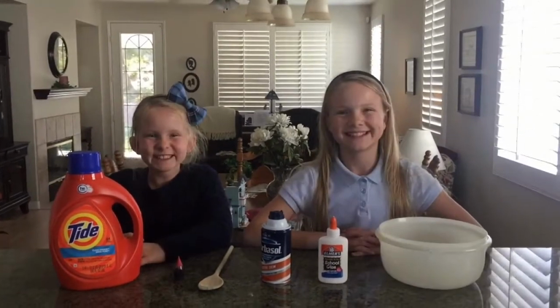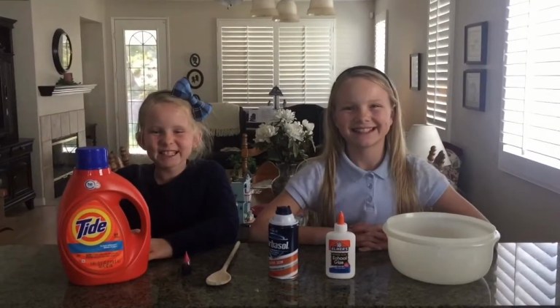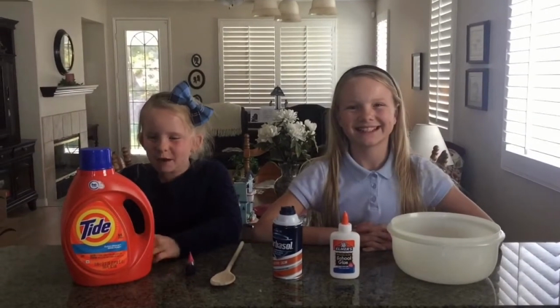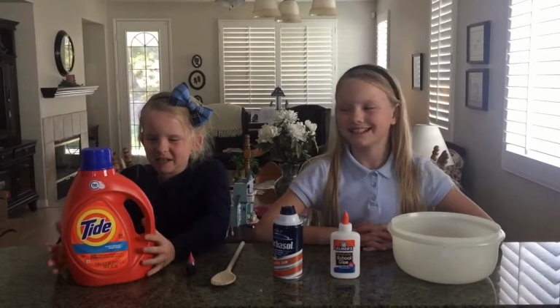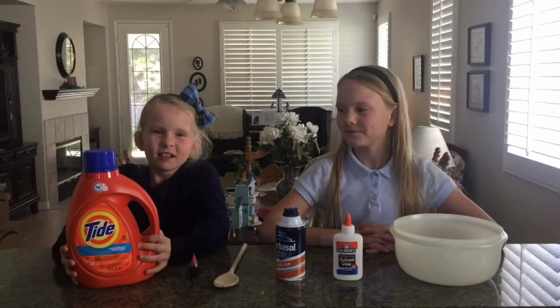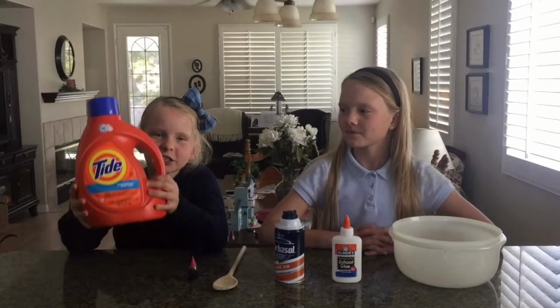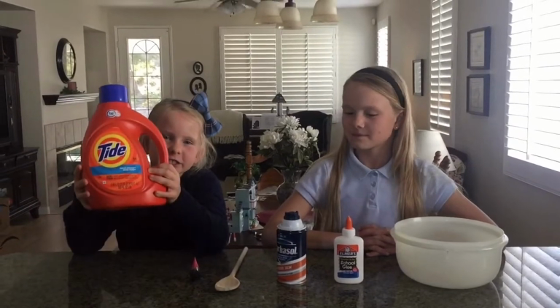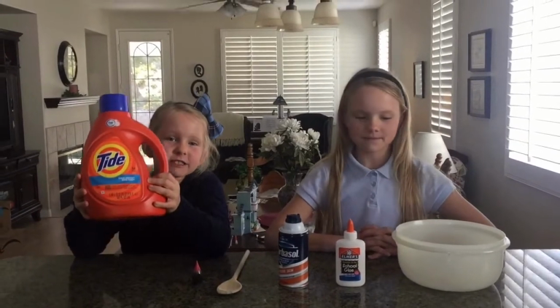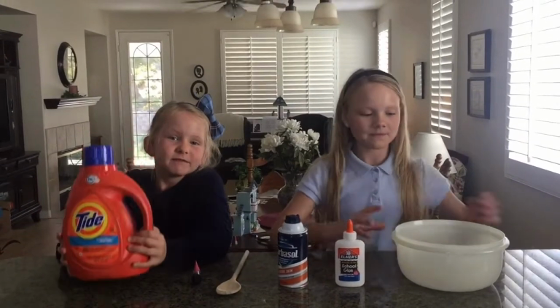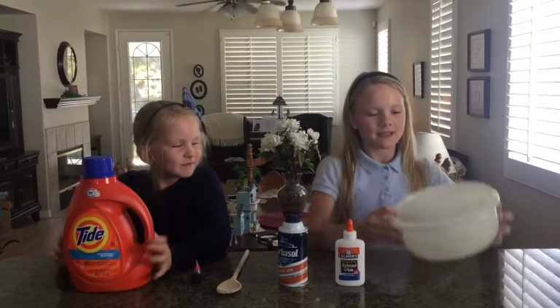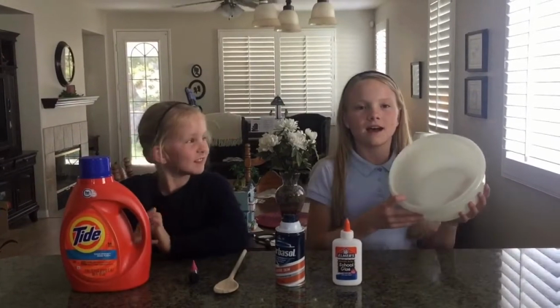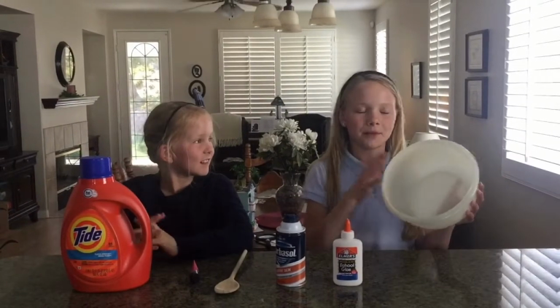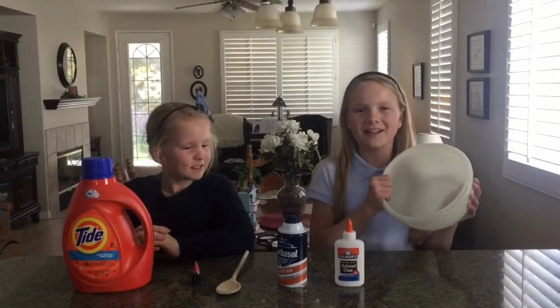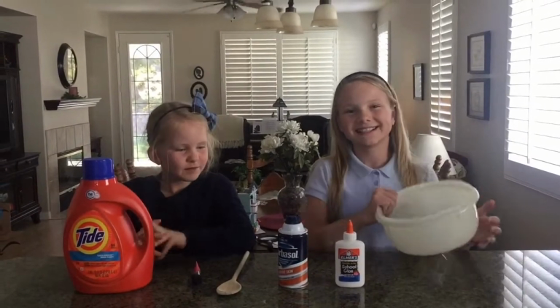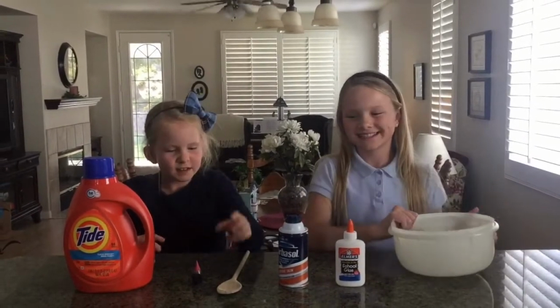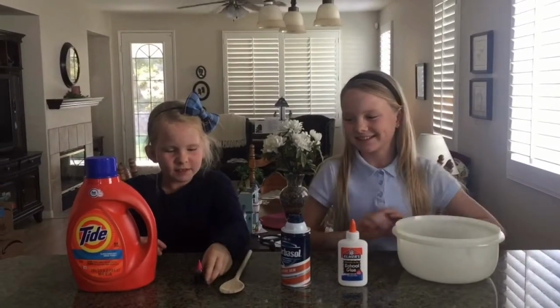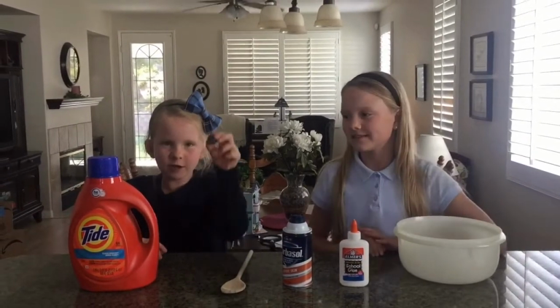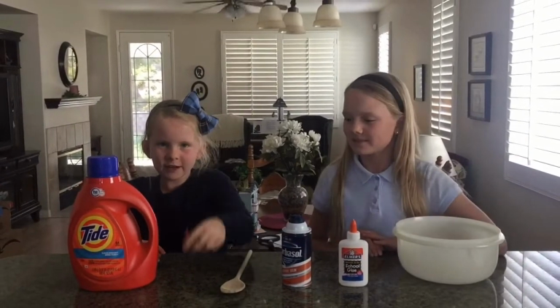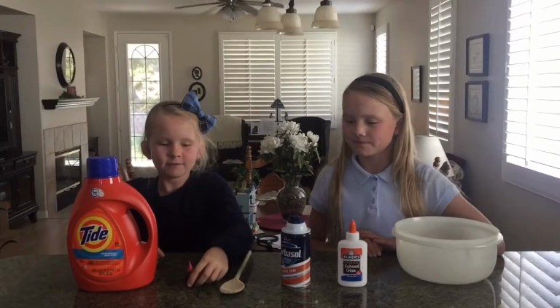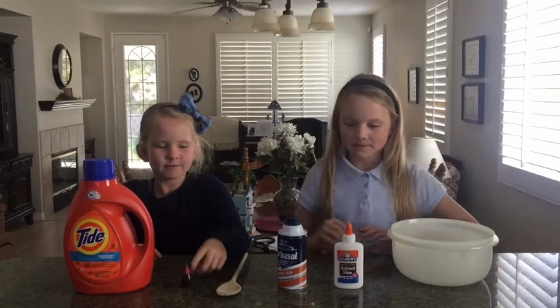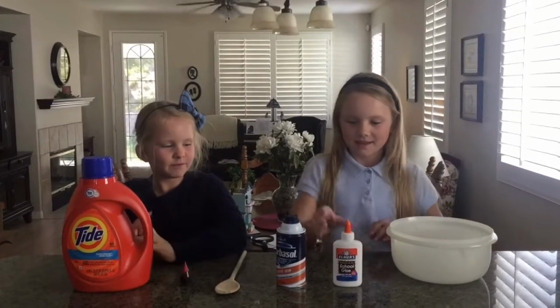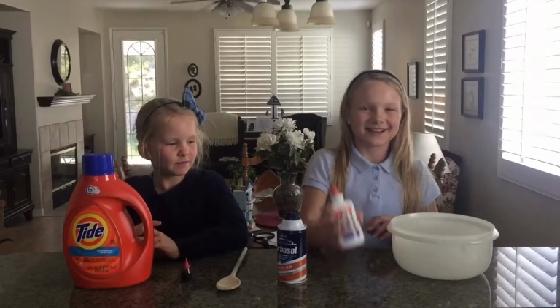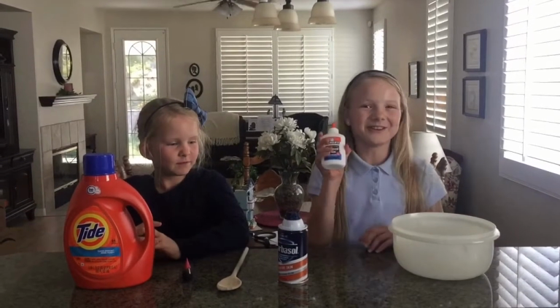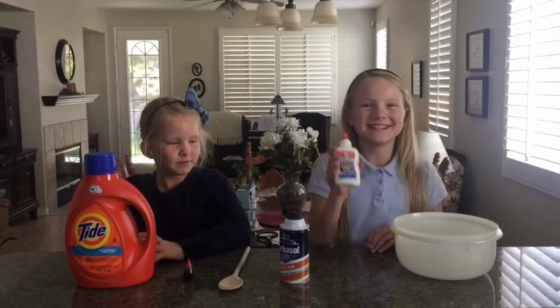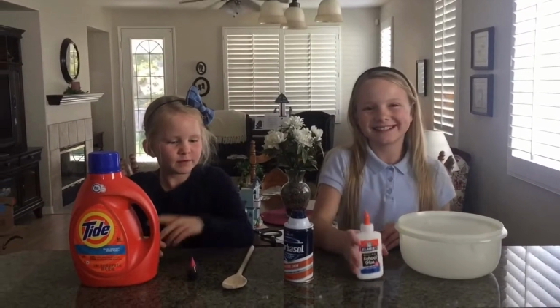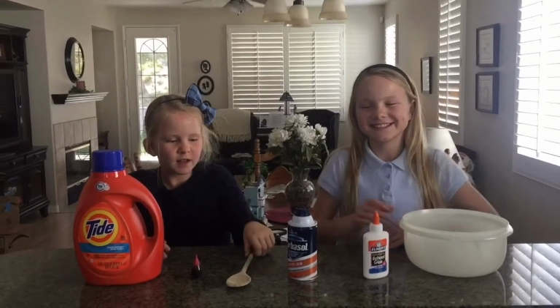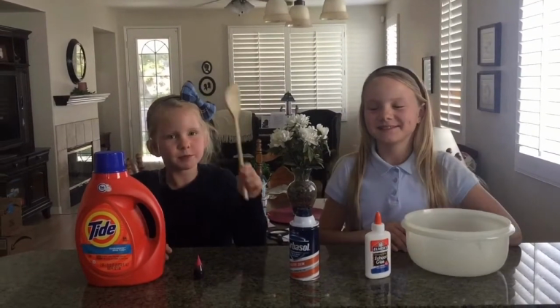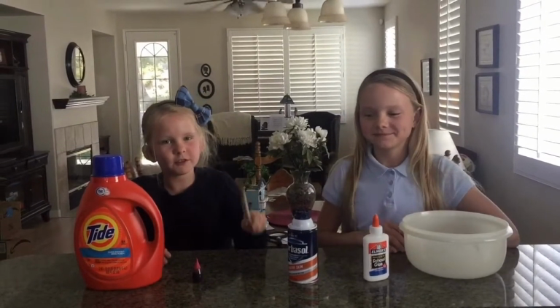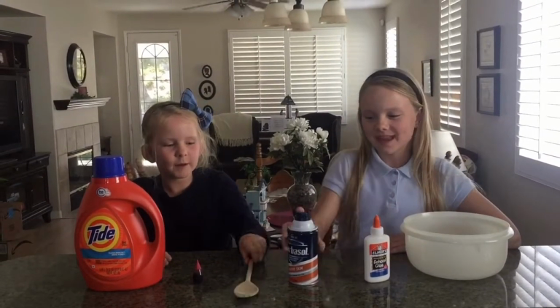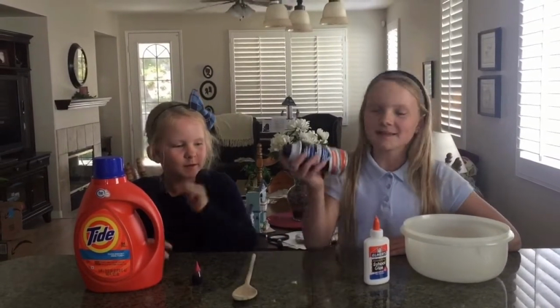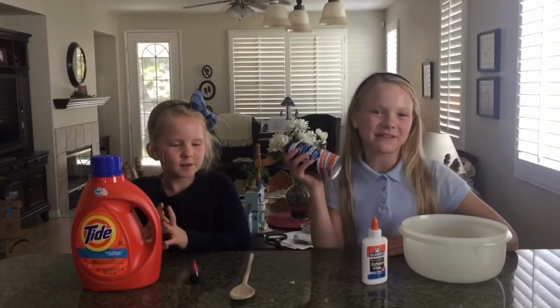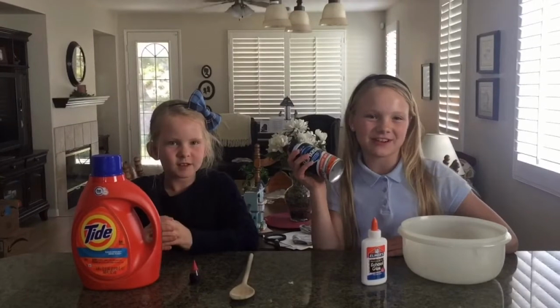This is what we need: laundry detergent, a bowl, food coloring, glue, a spoon, and some shaving cream.